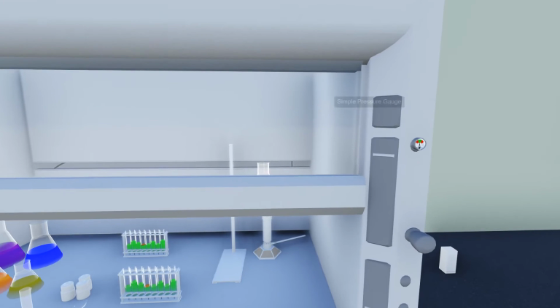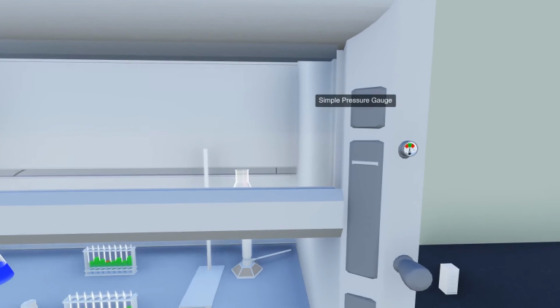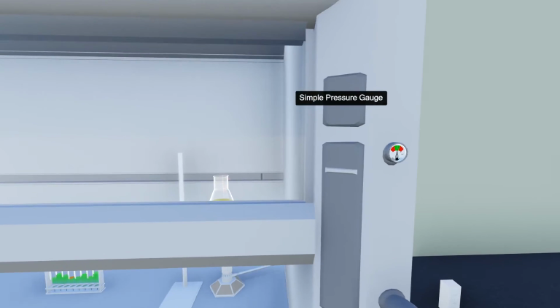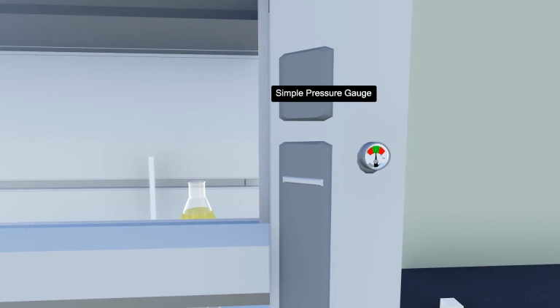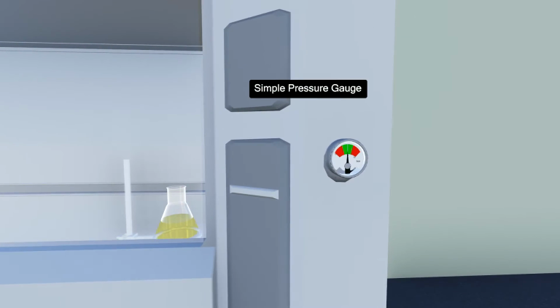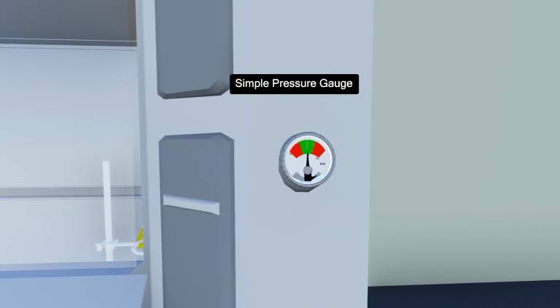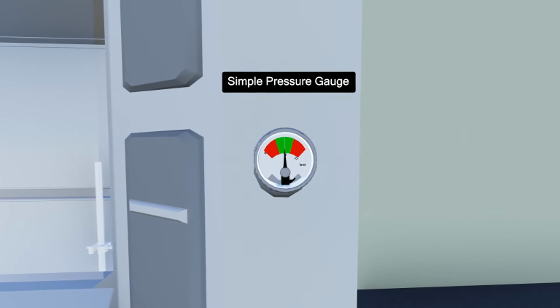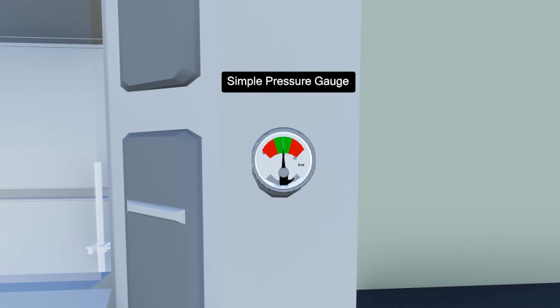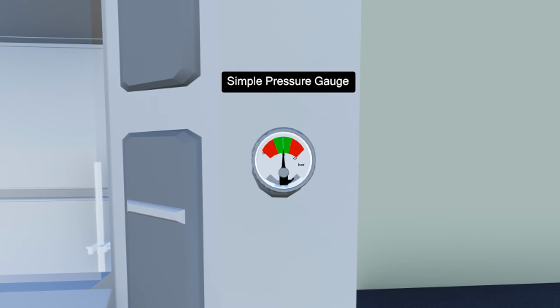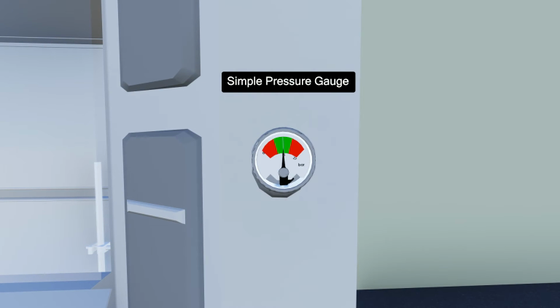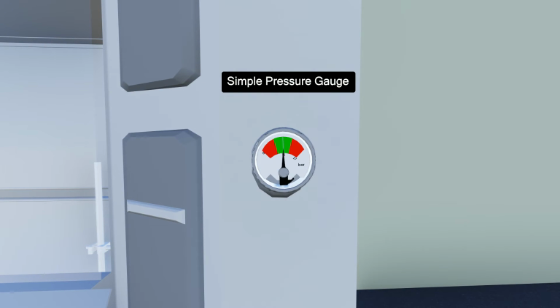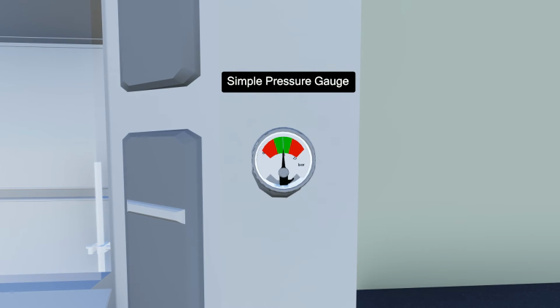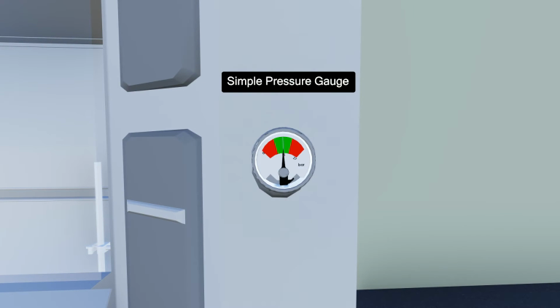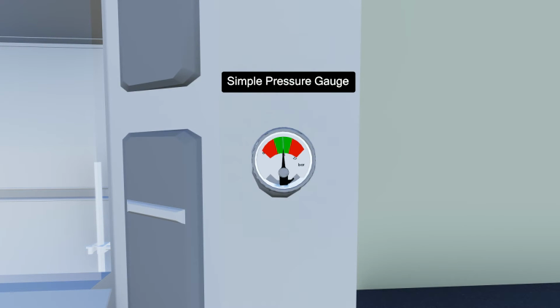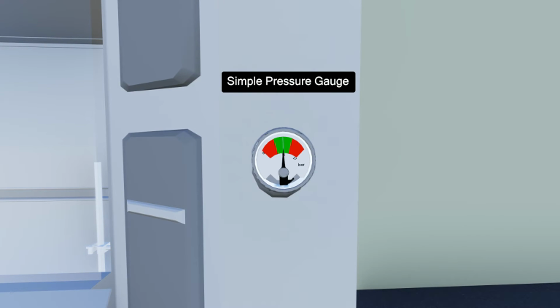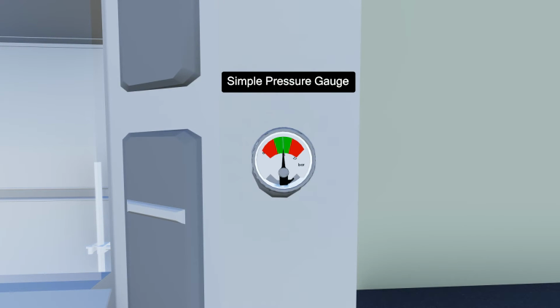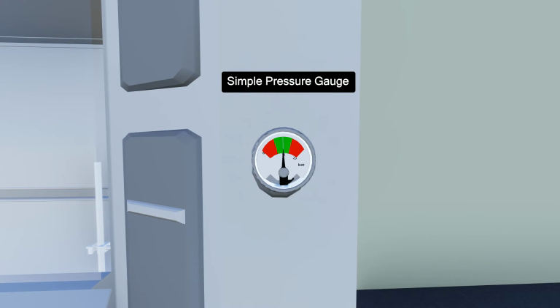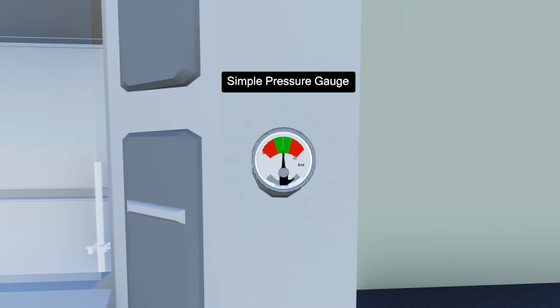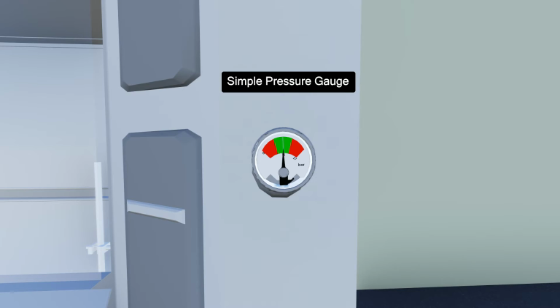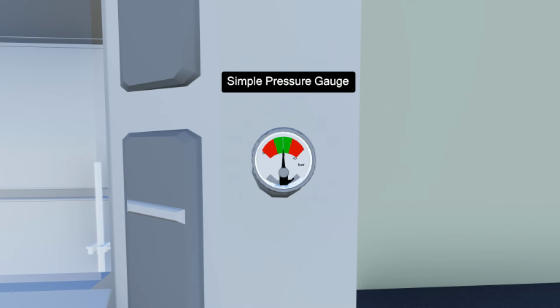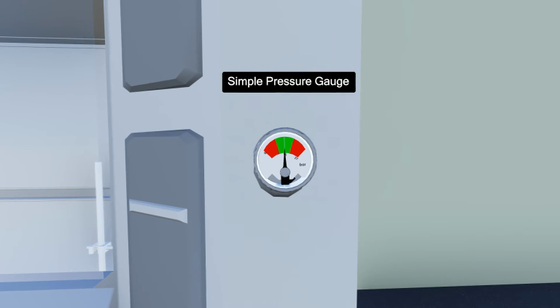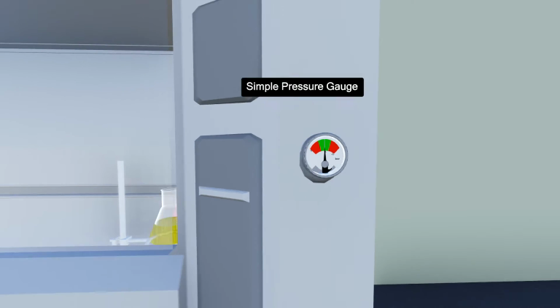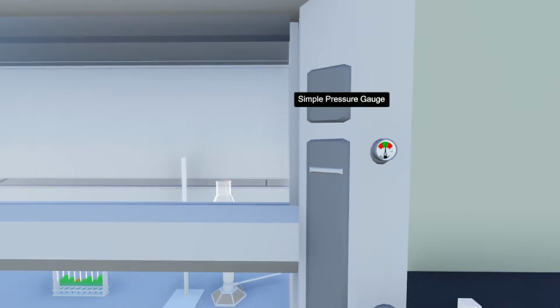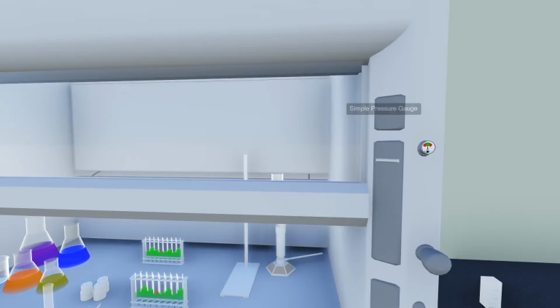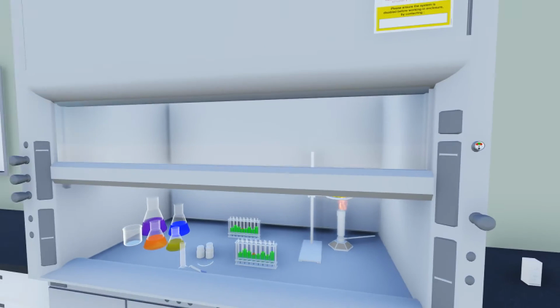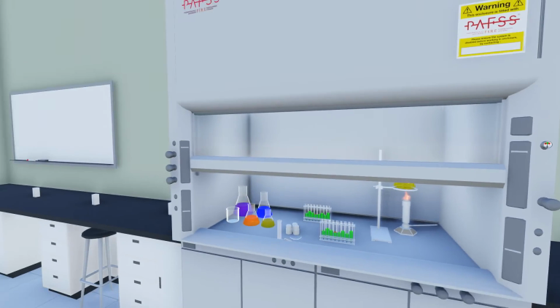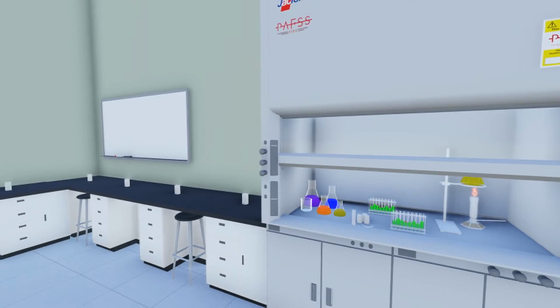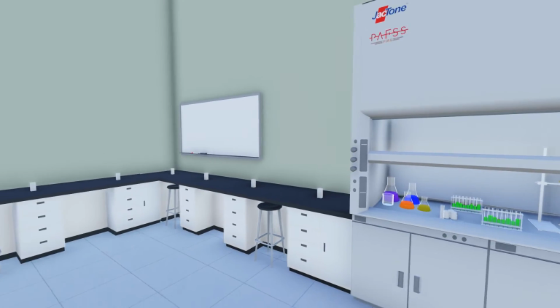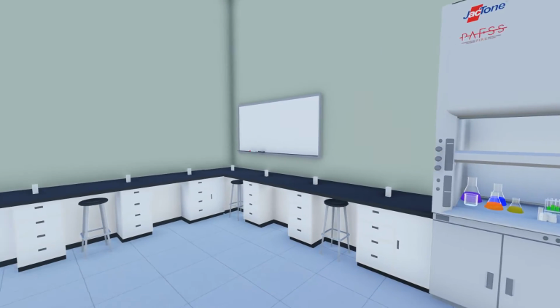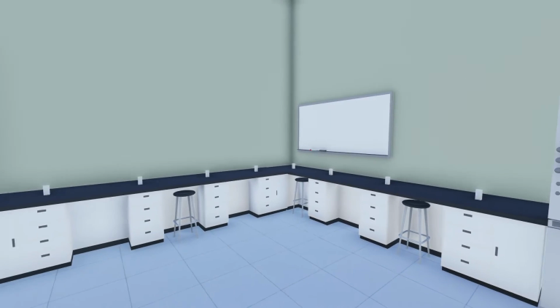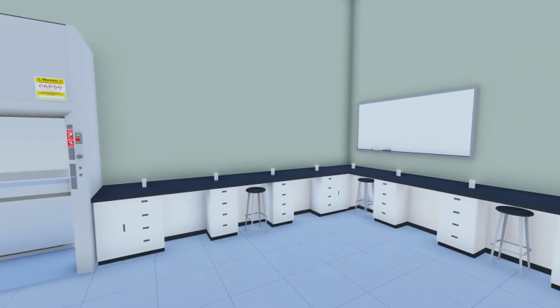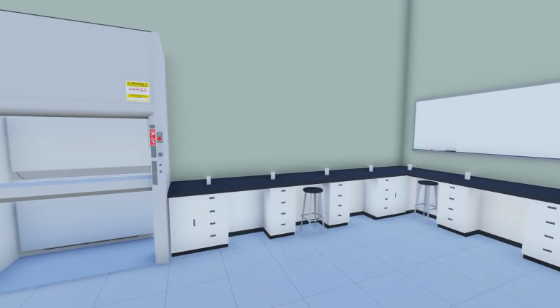Every PAFS fume cupboard system has a simple pressure gauge, which is visible on the front face of the fume cupboard, for a quick visual check of system health.